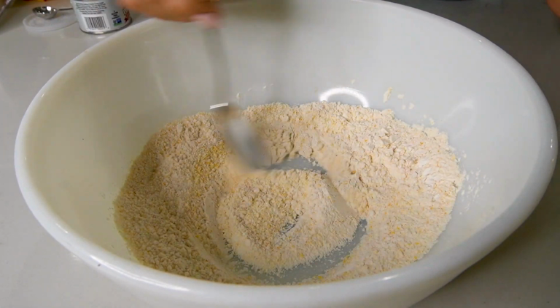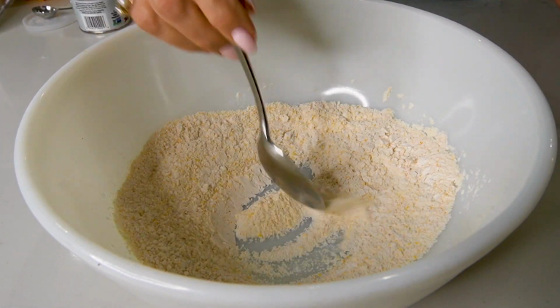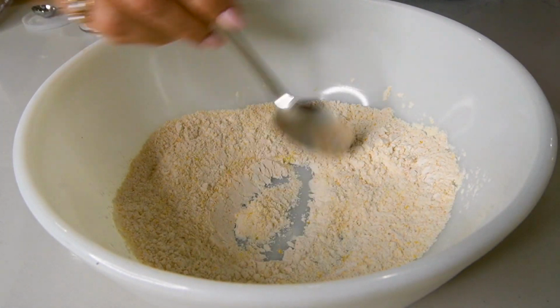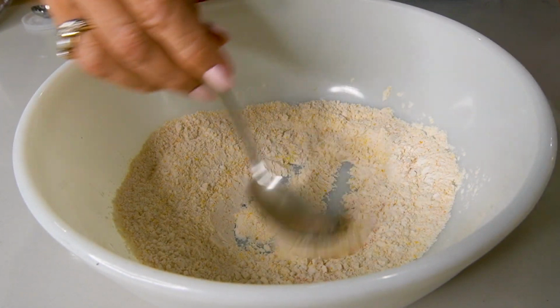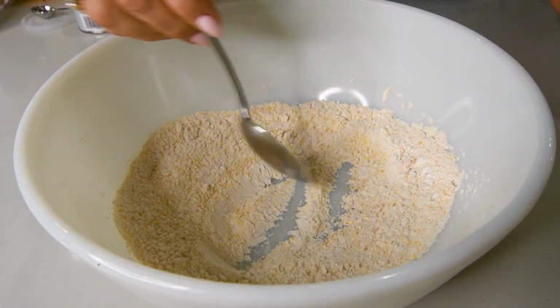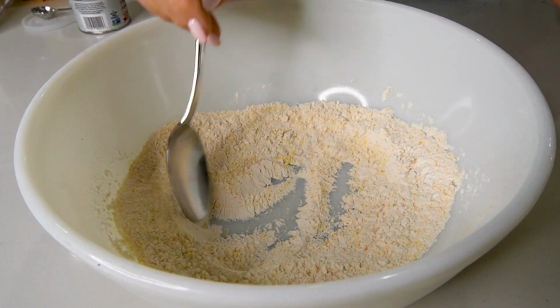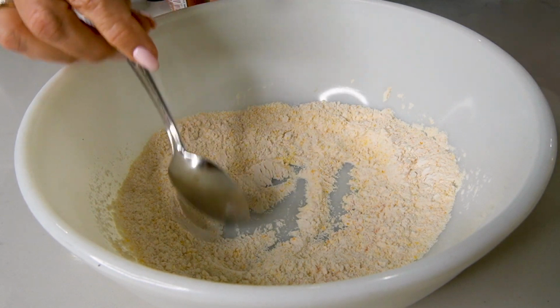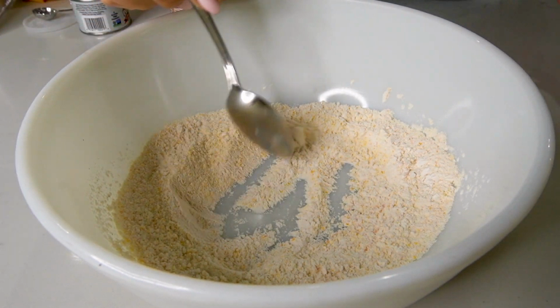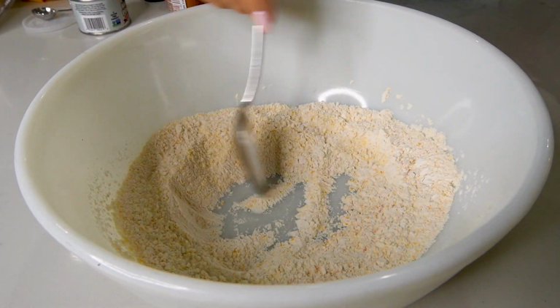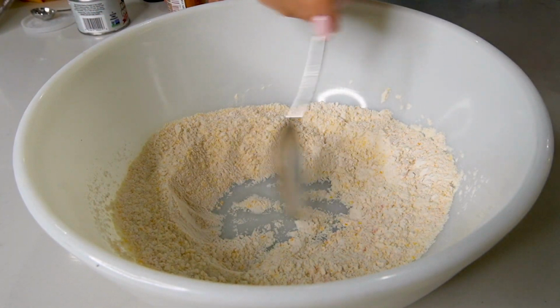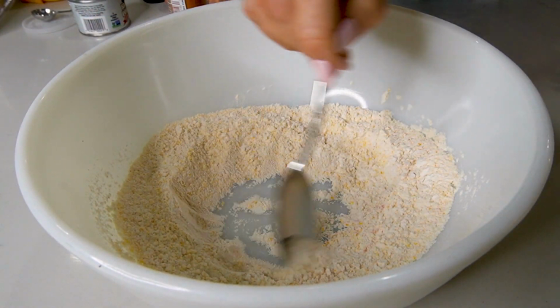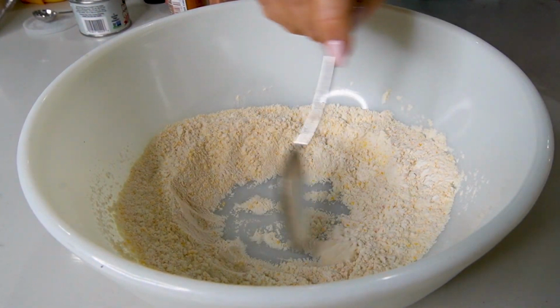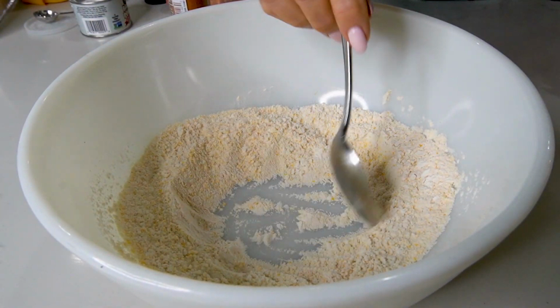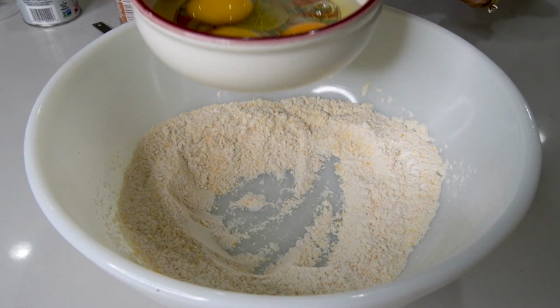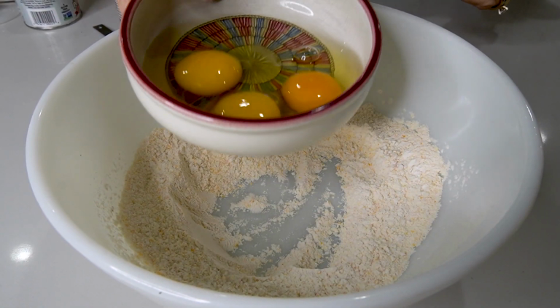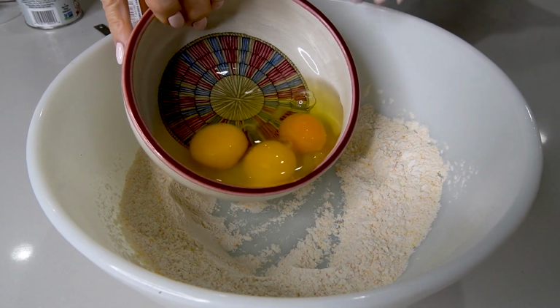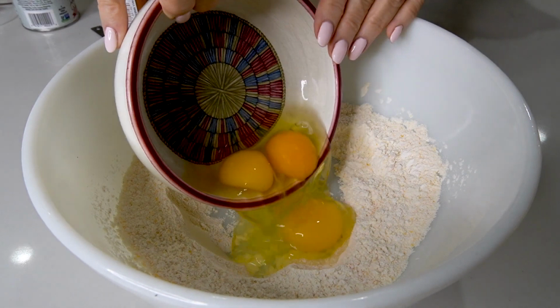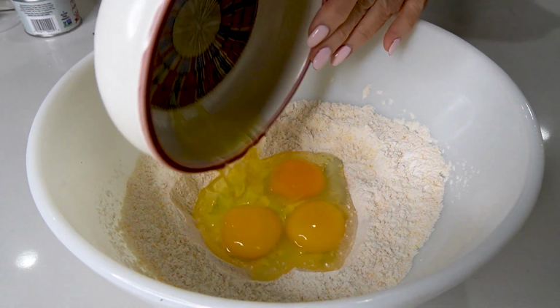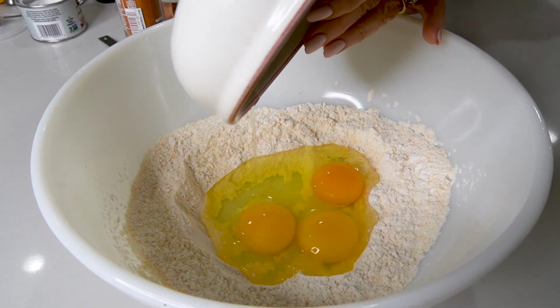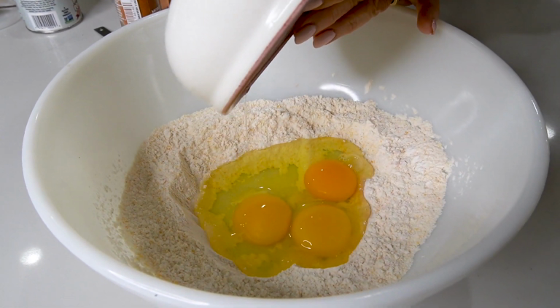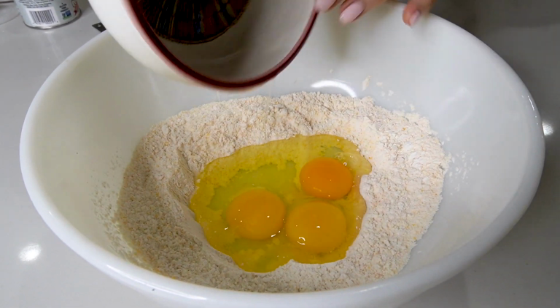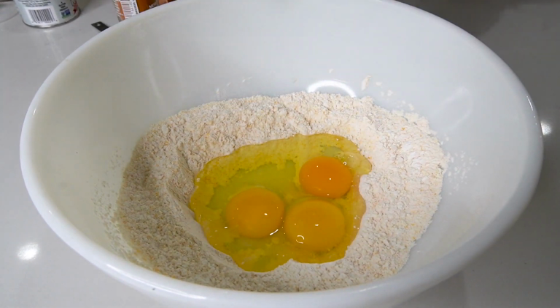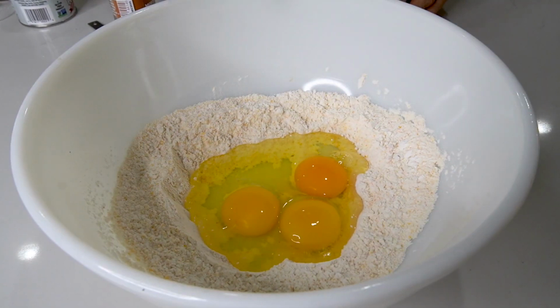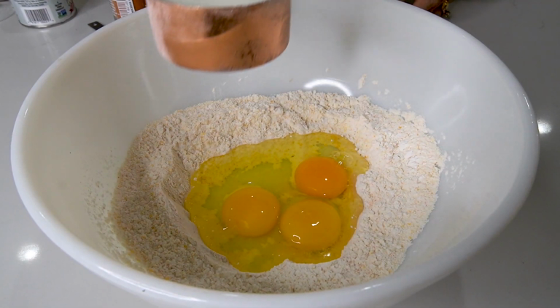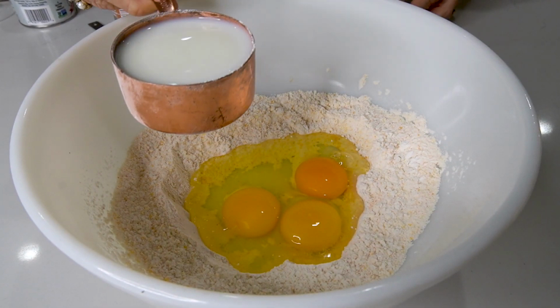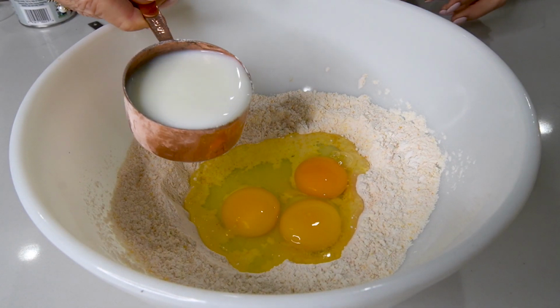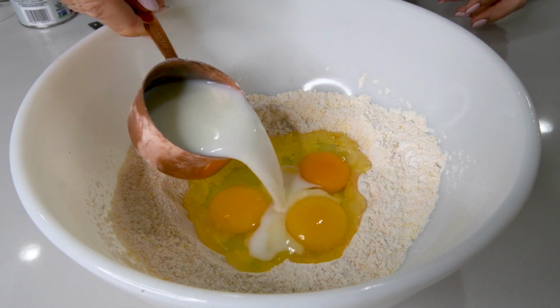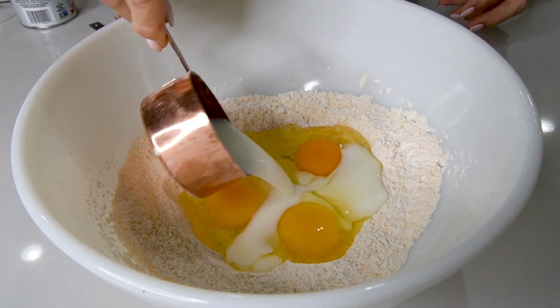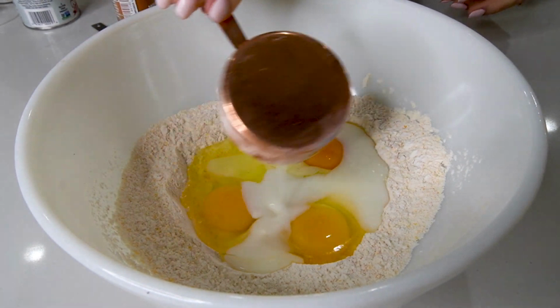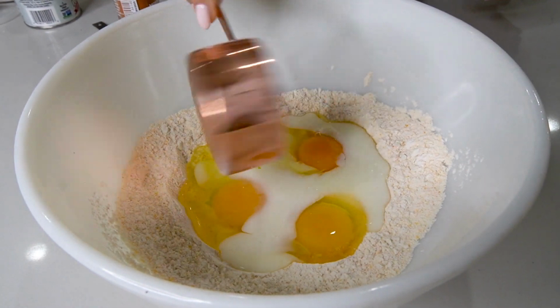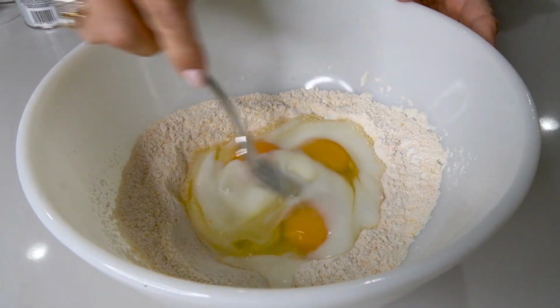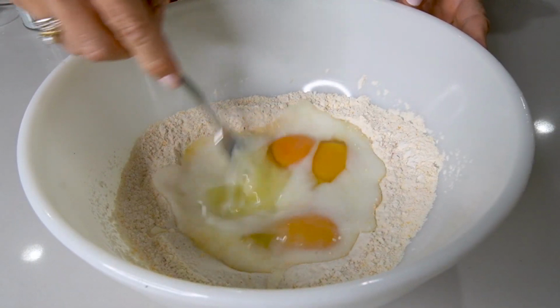Now we'll add our wet ingredients: three eggs and a half cup of buttermilk. Stir it together.